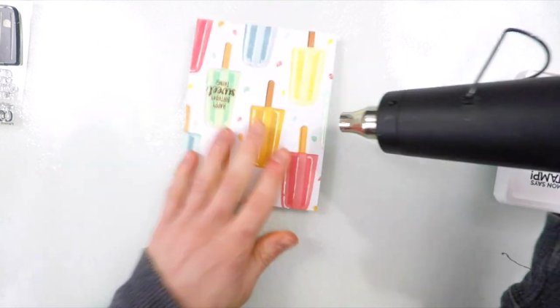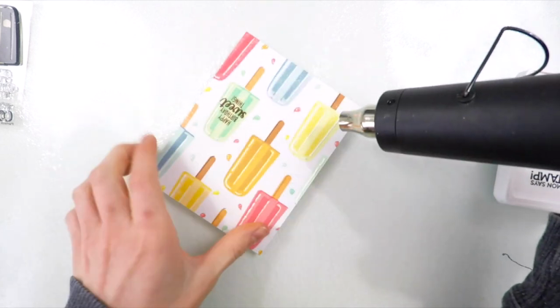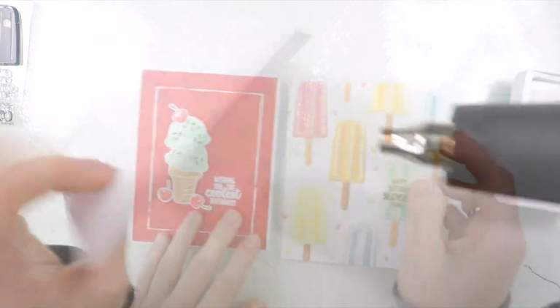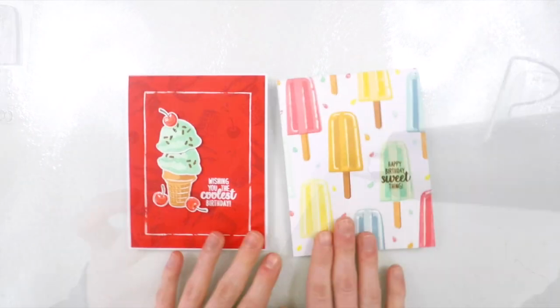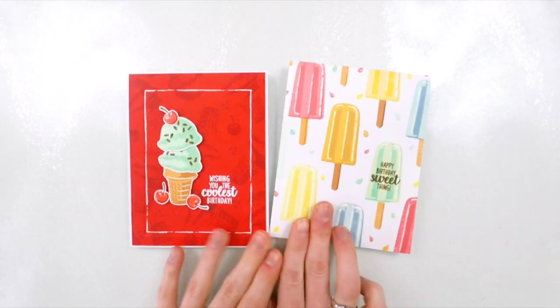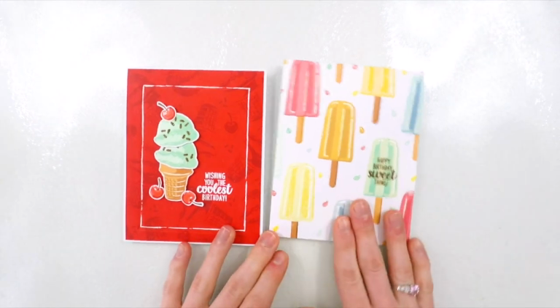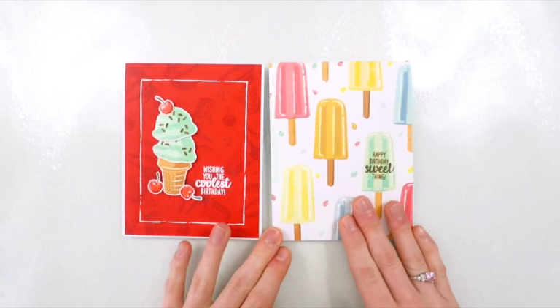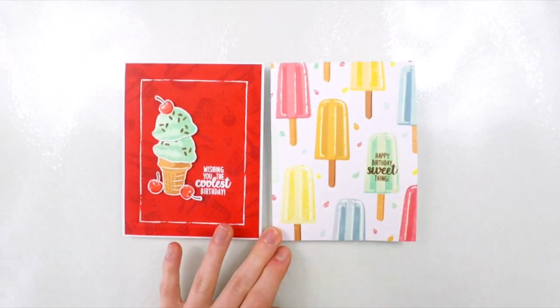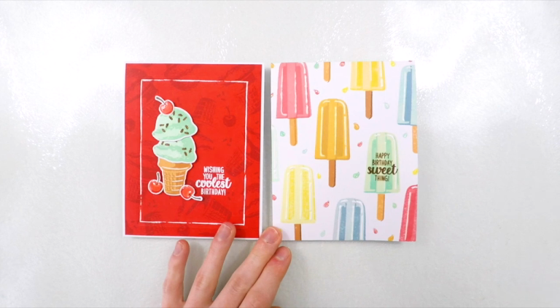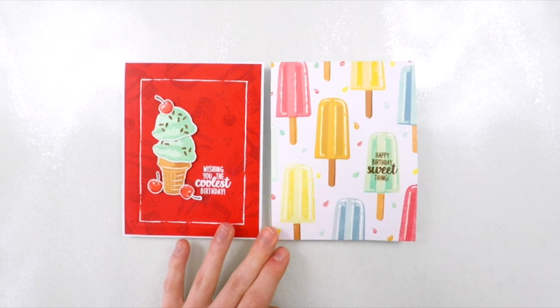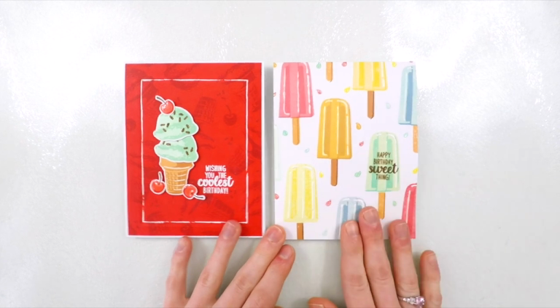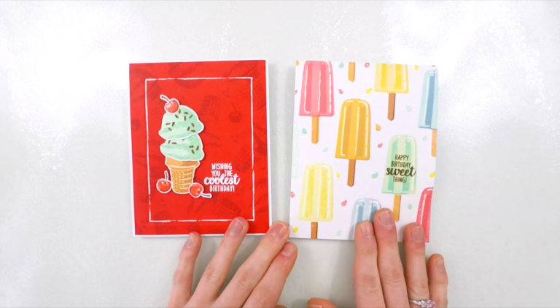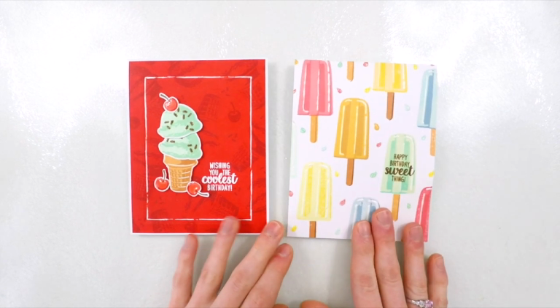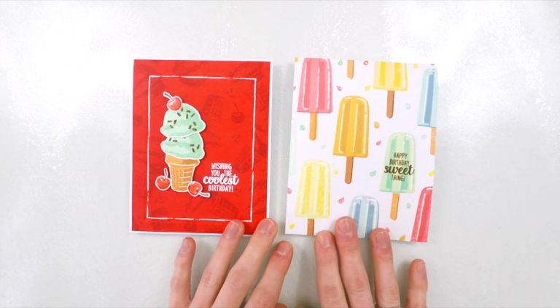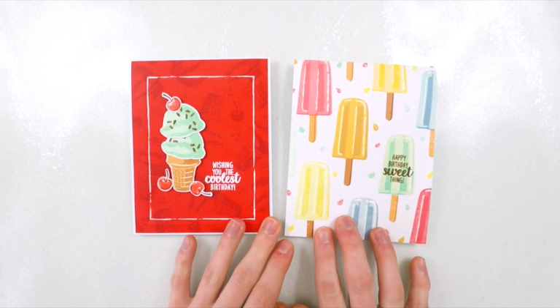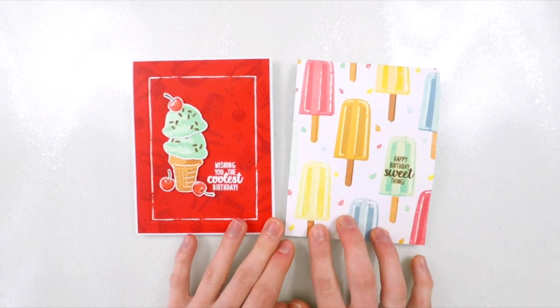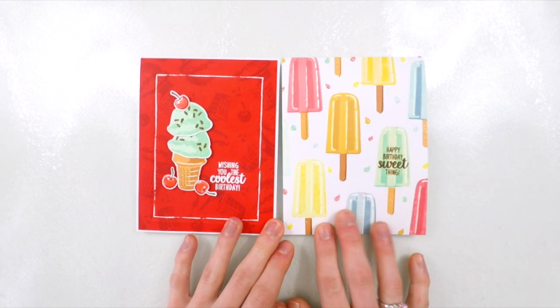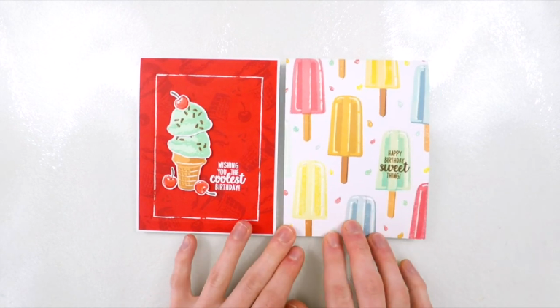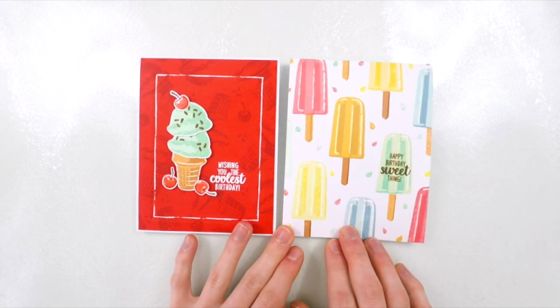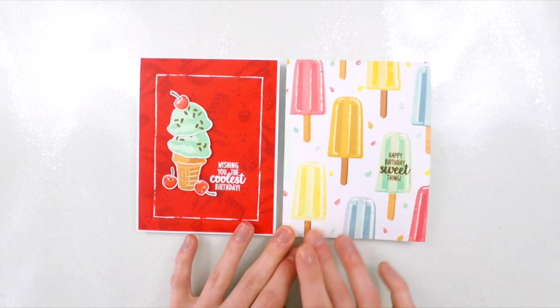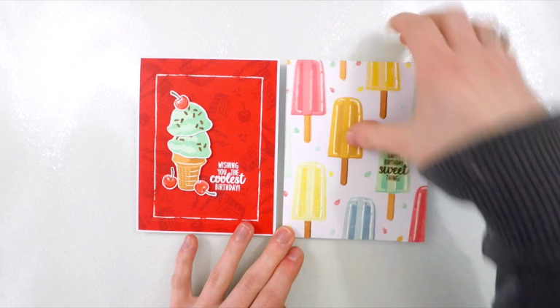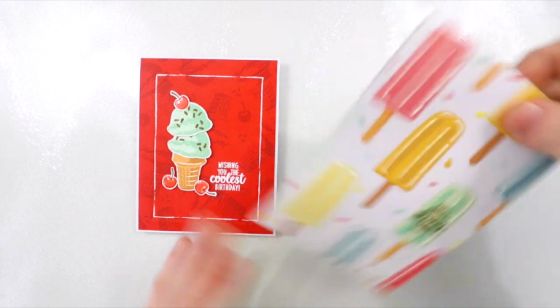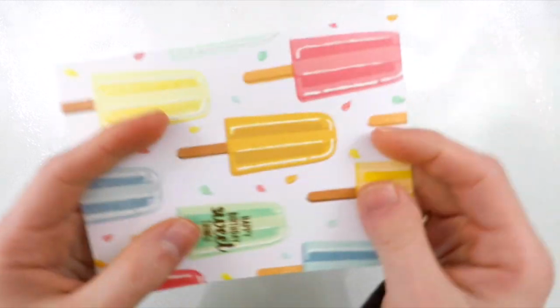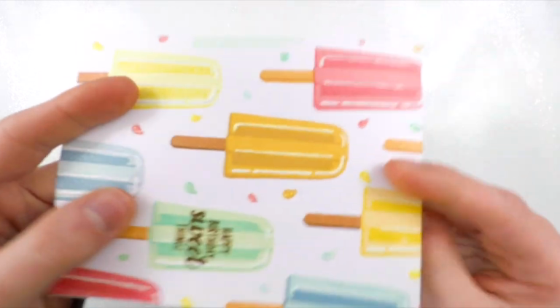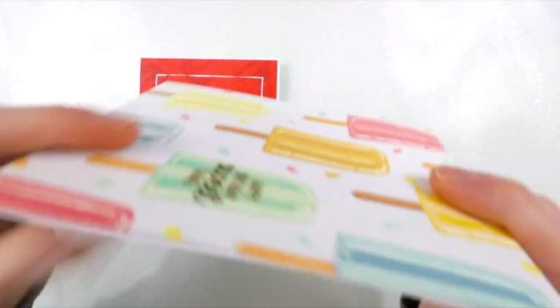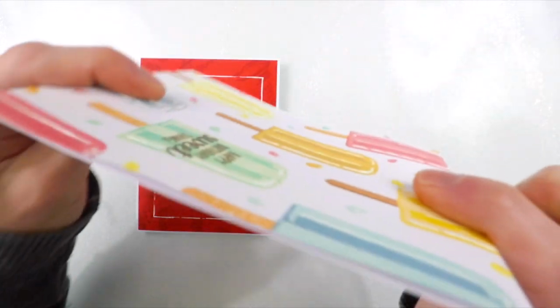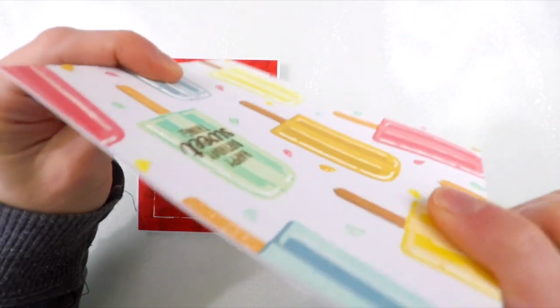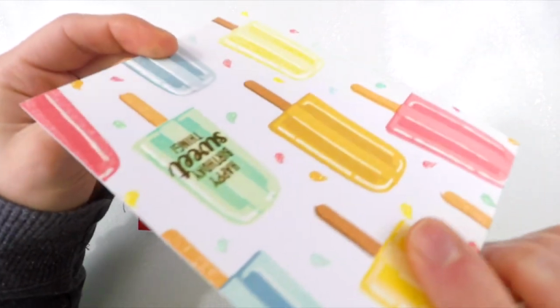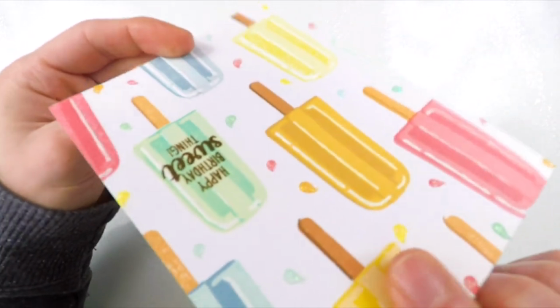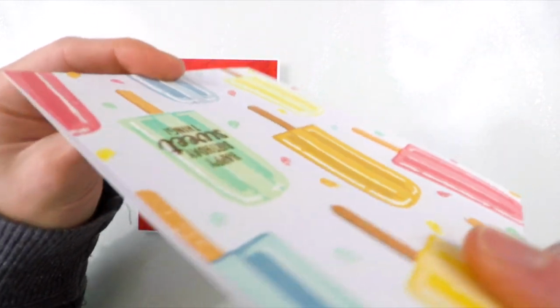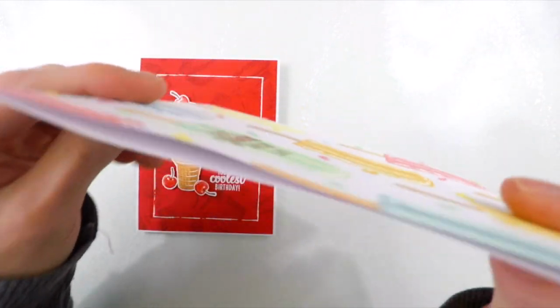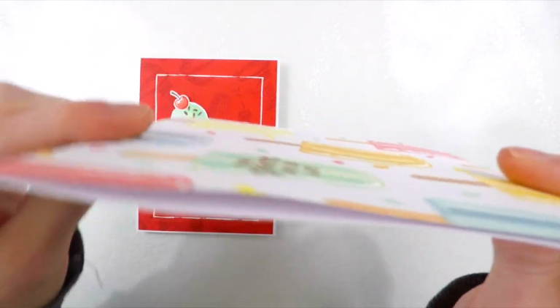Here's a close-up look at how the card finished off. Really easy — this is one layer, so it's a perfect card to mail. You're not going to have any bulk, and all of the little details that we added created a really fun, beautiful card design.